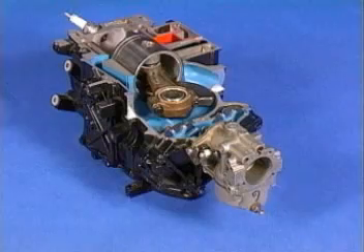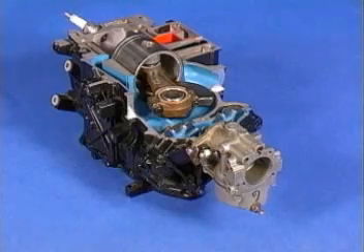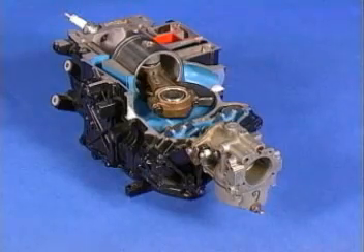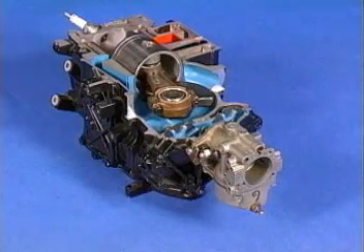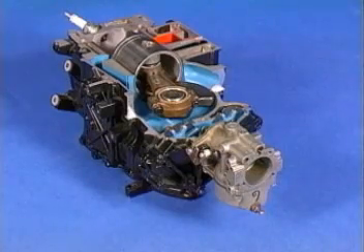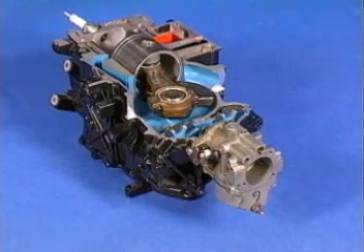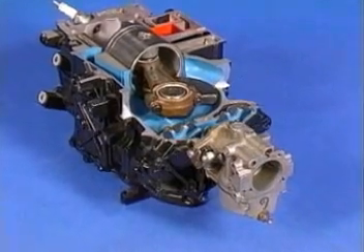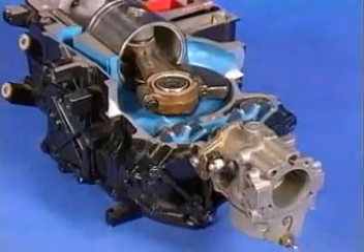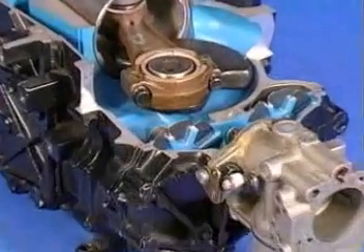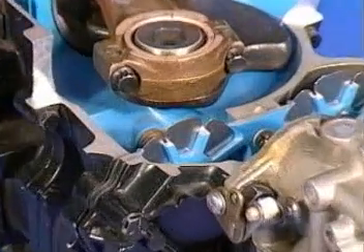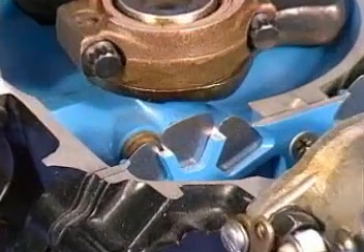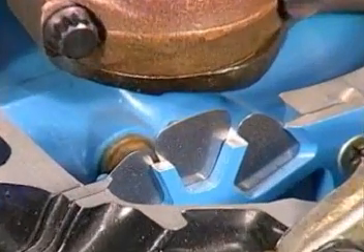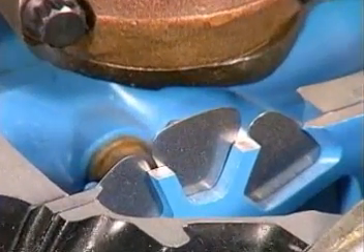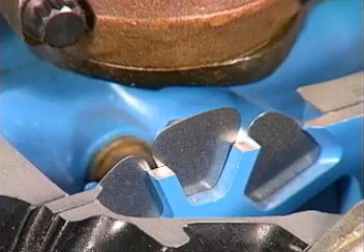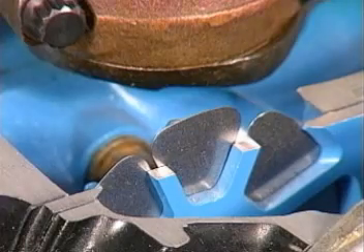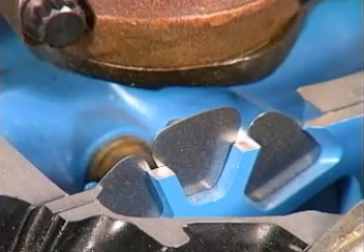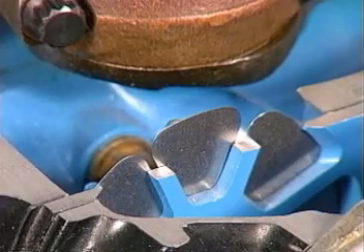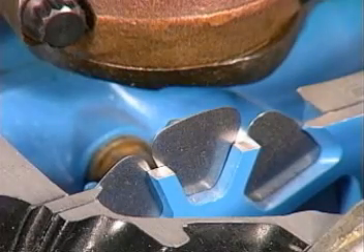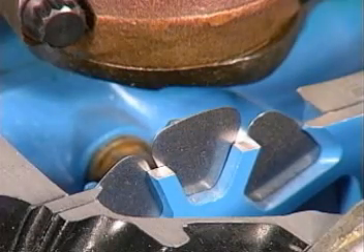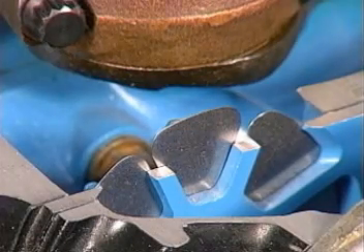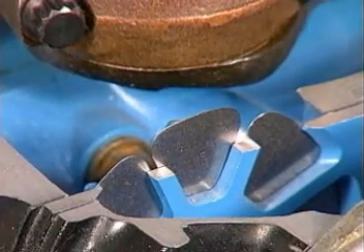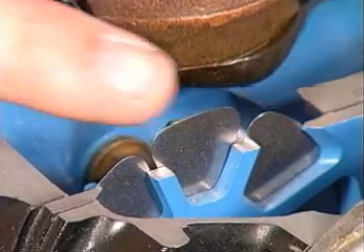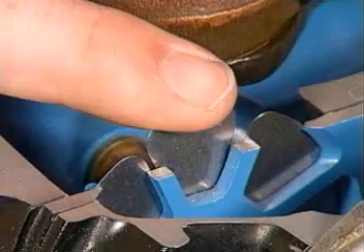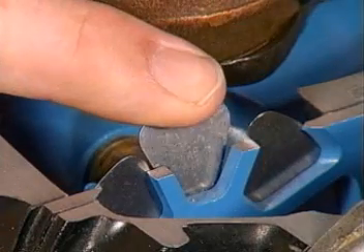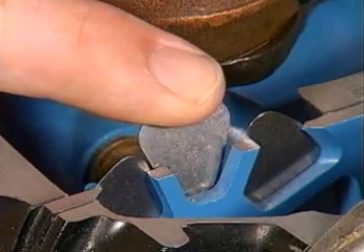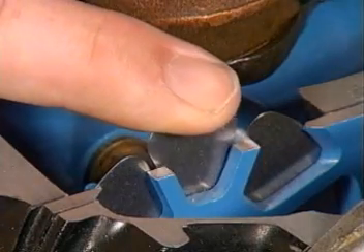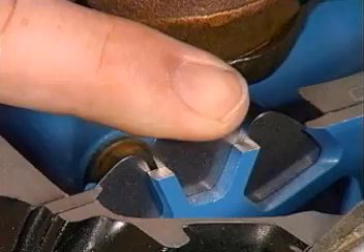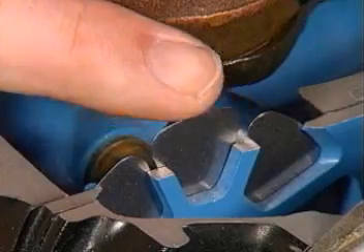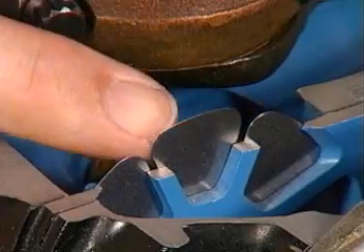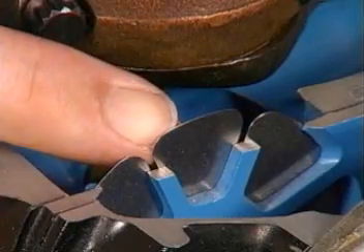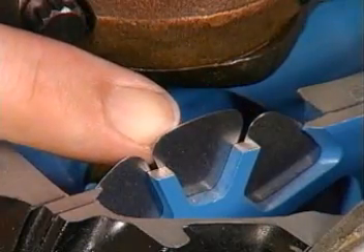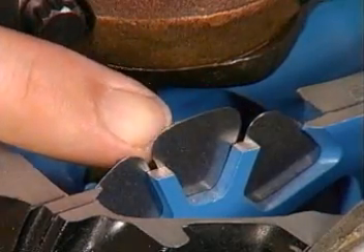Two-stroke engines are much simpler than four-strokes. Reed valves are small and lightweight. They don't need any mechanical linkage to make them open and close, since the pressure inside the crankcase does that quite well.